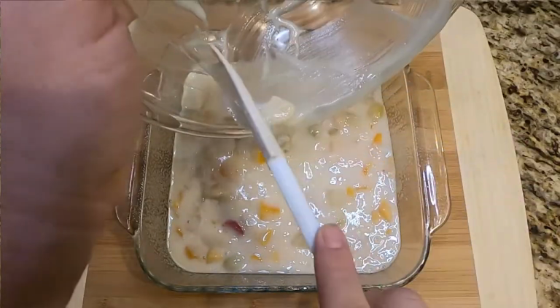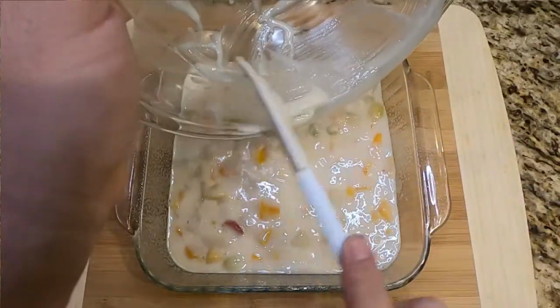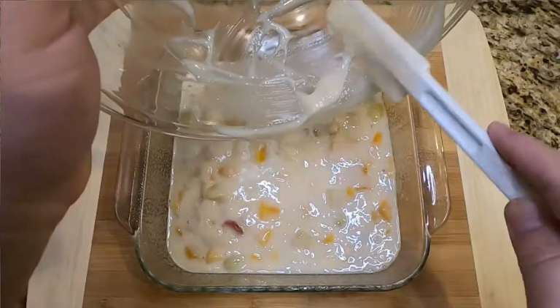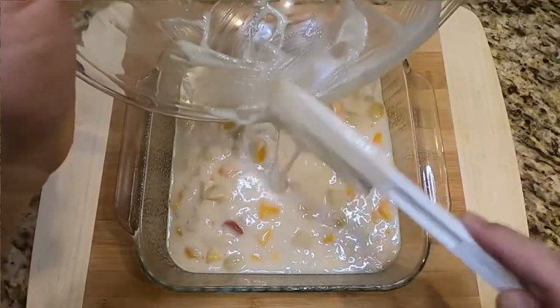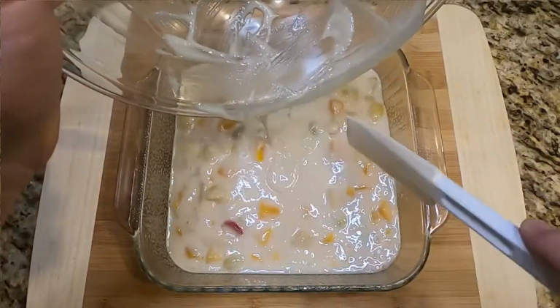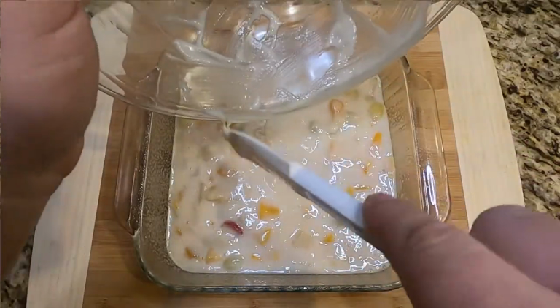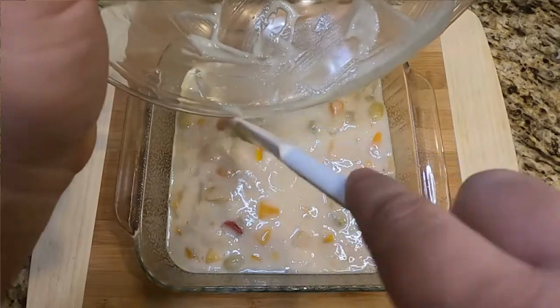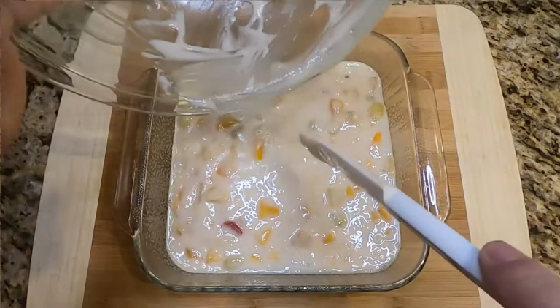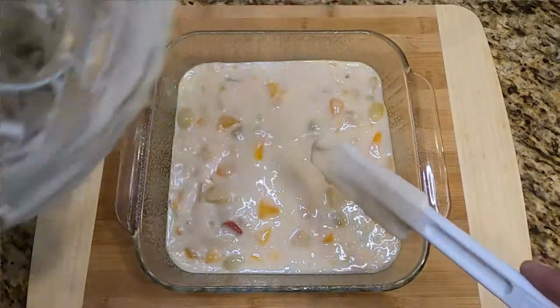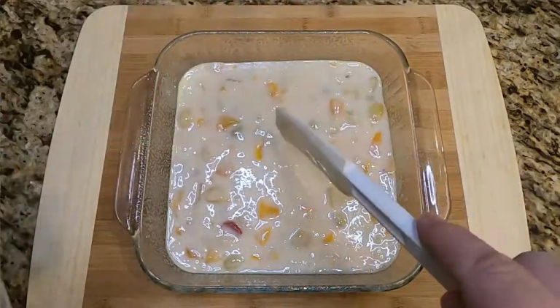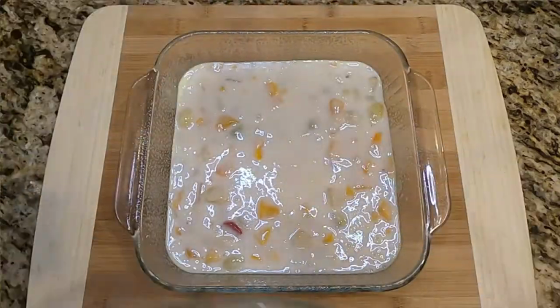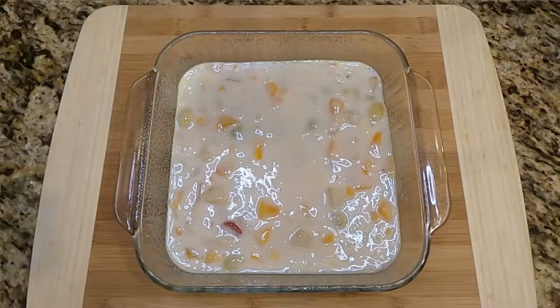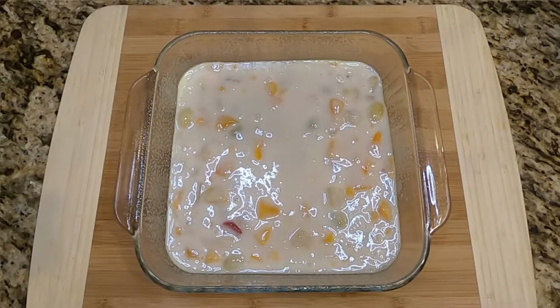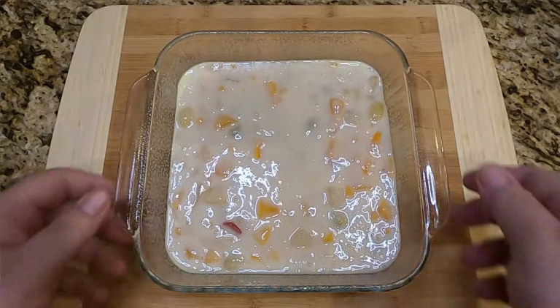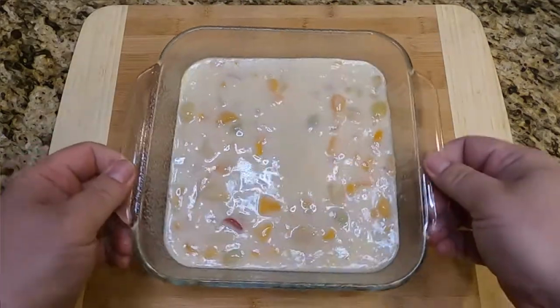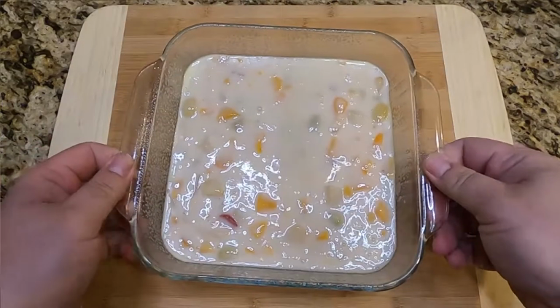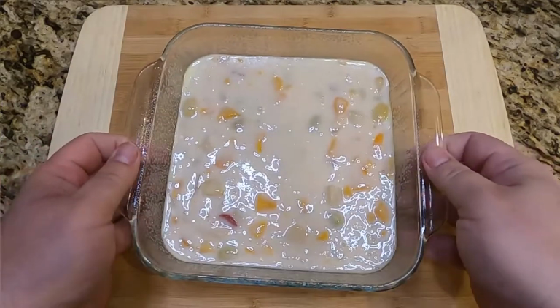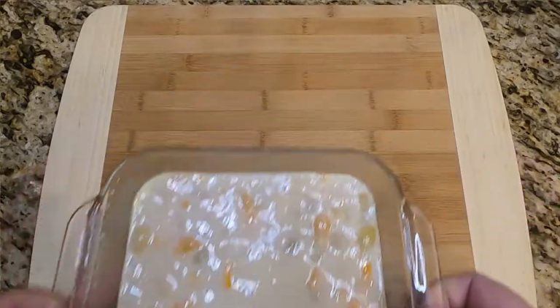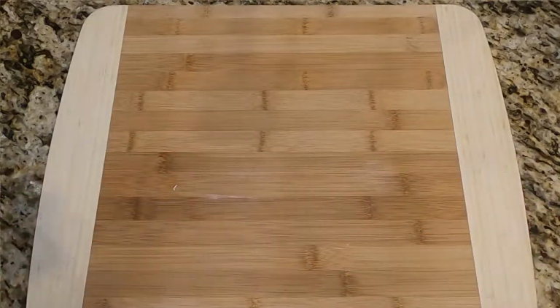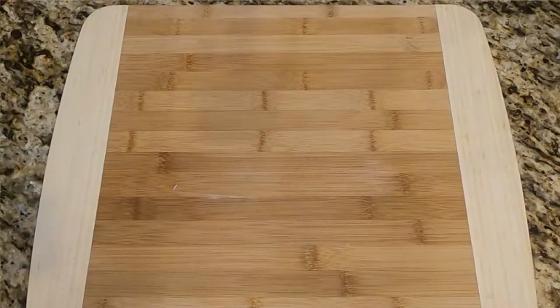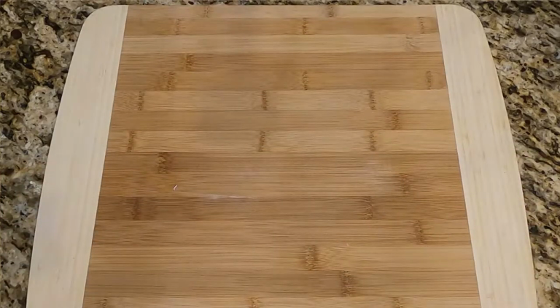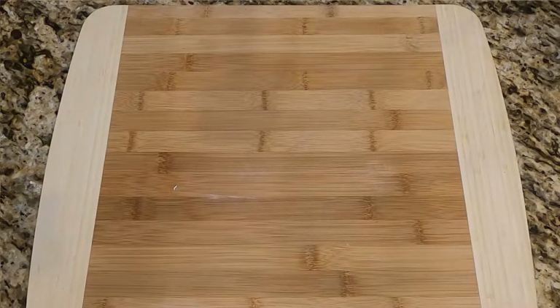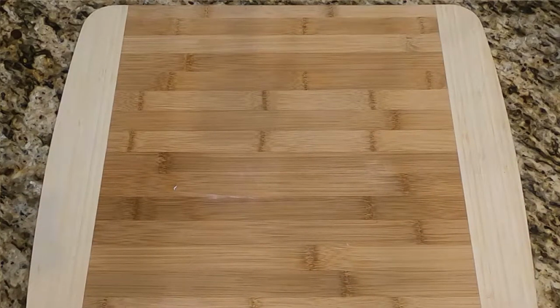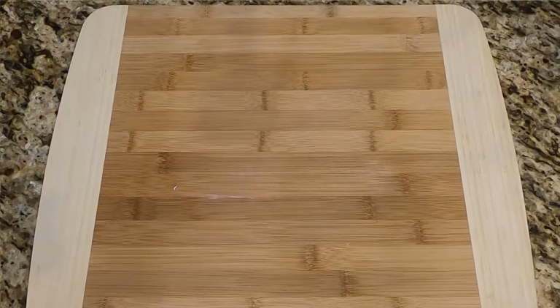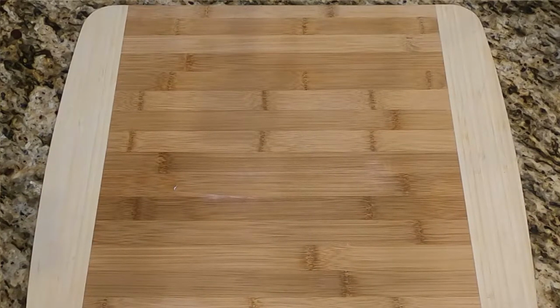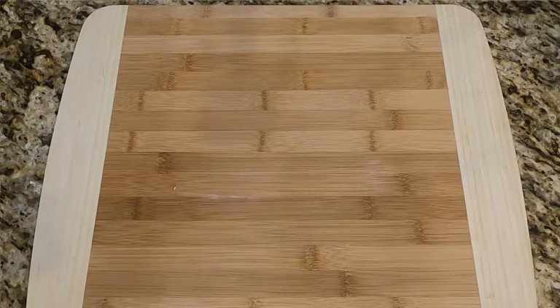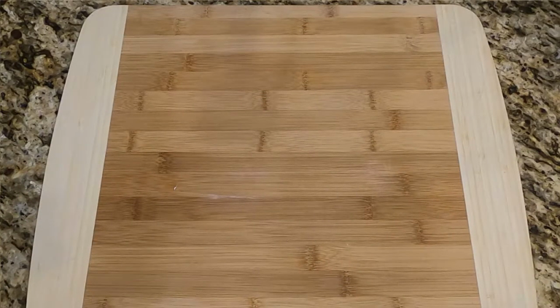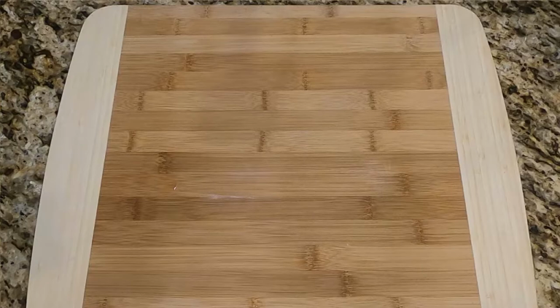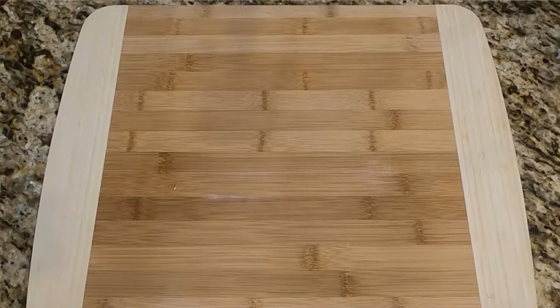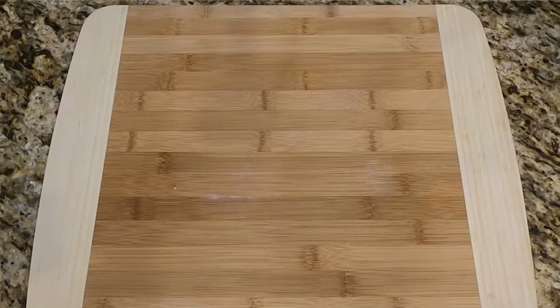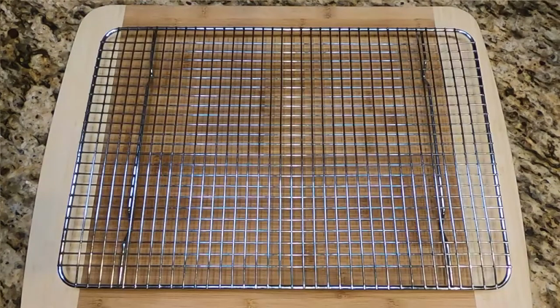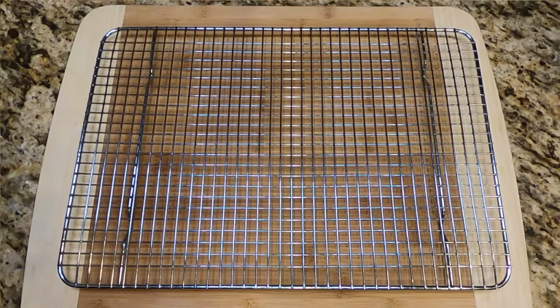Get all of it in — waste not, want not. There we go. This is delicious. This is one of those things that just surprised the crap out of me, how good it really was. Once it's in, give it a little jiggle. We're going to stick it into a 350 degree oven for 35 to 45 minutes until it's golden brown and bubbly.